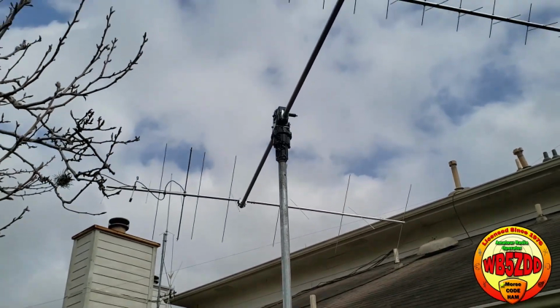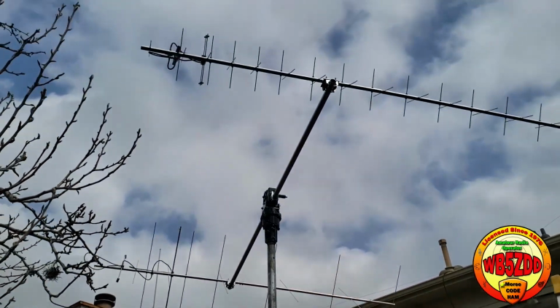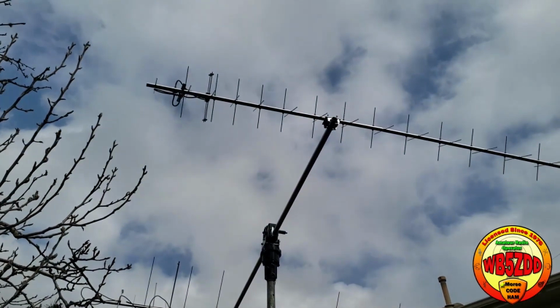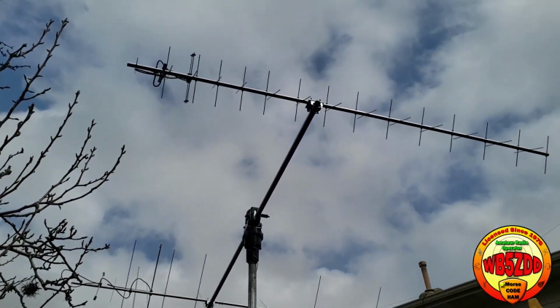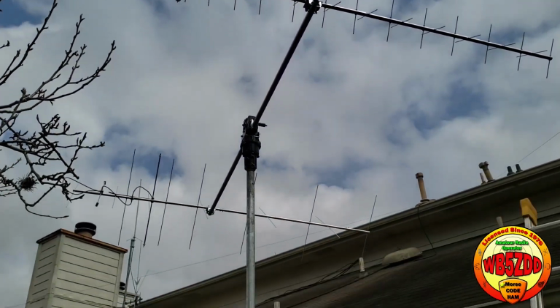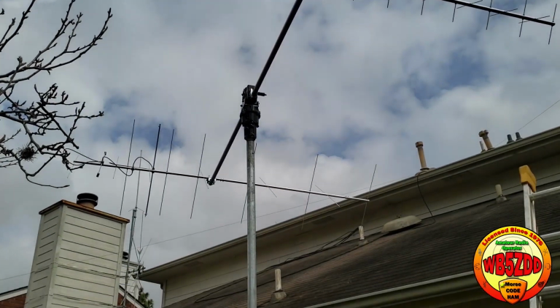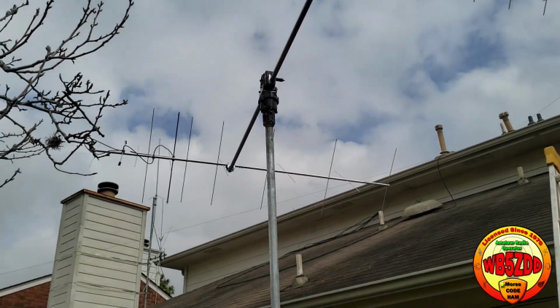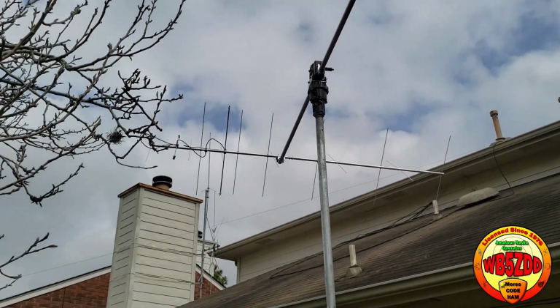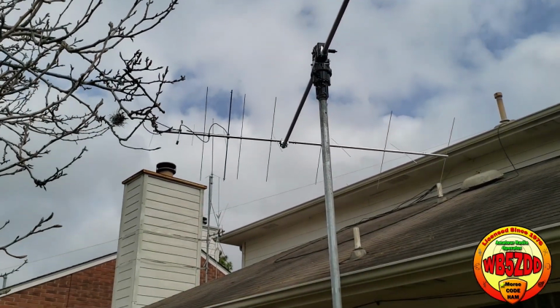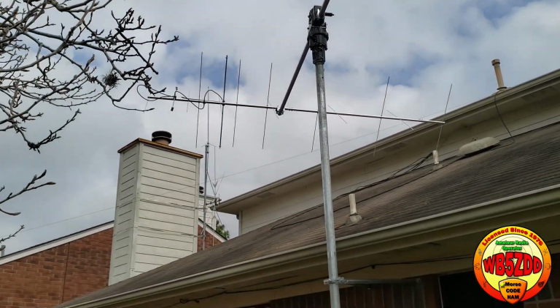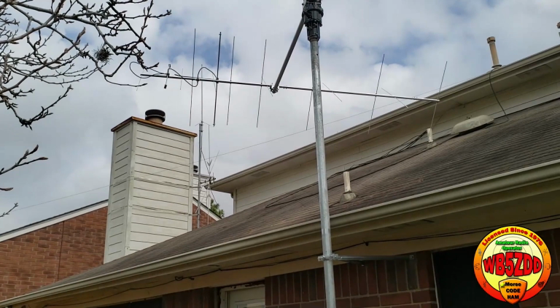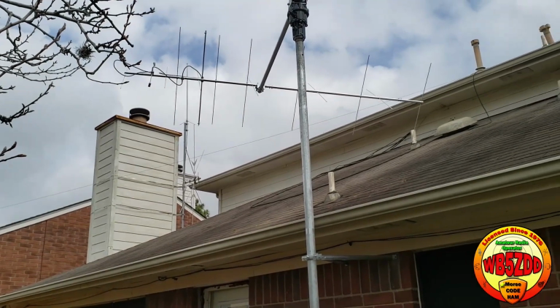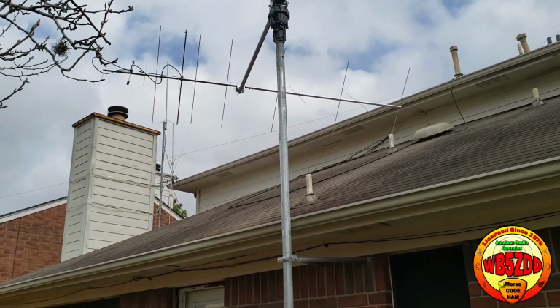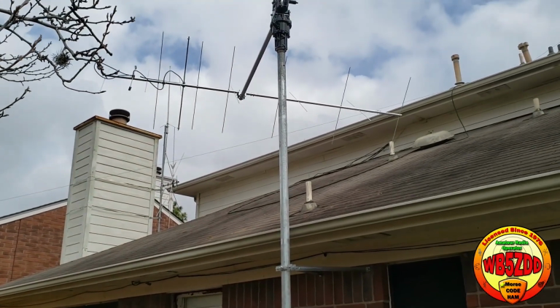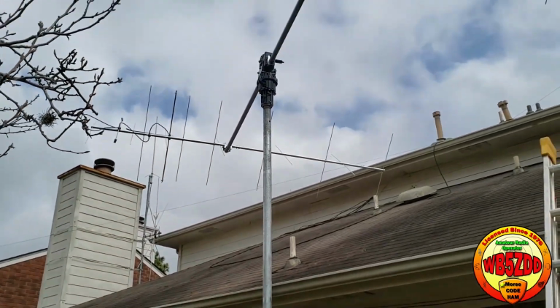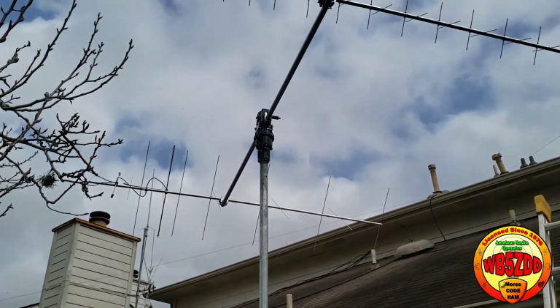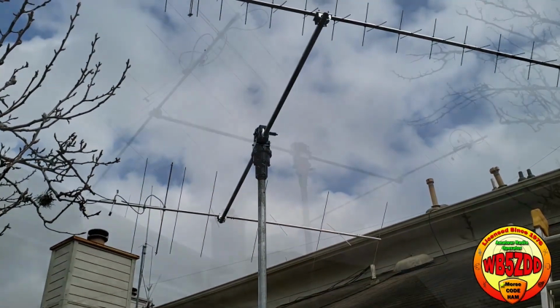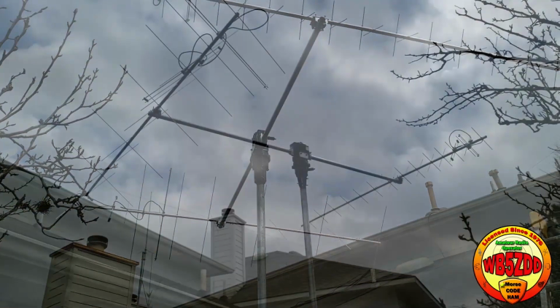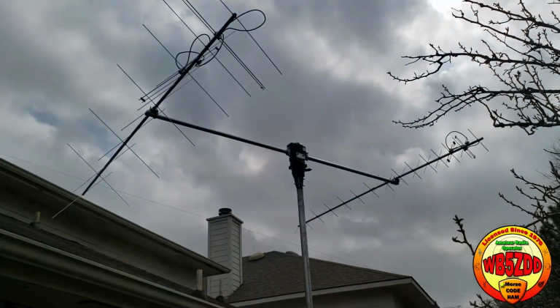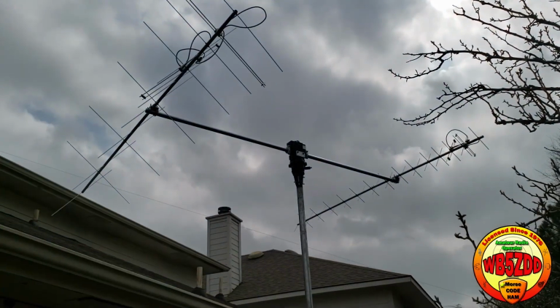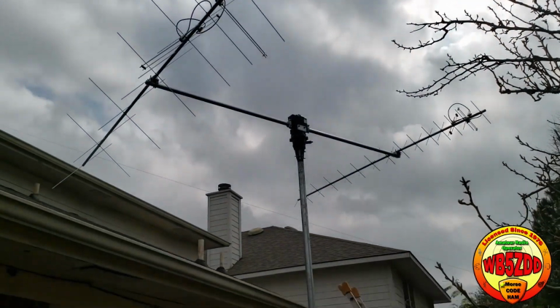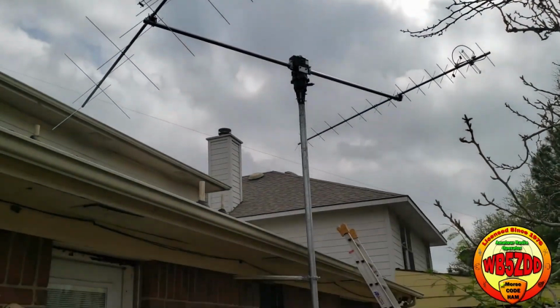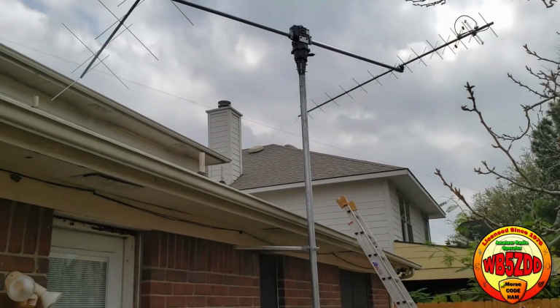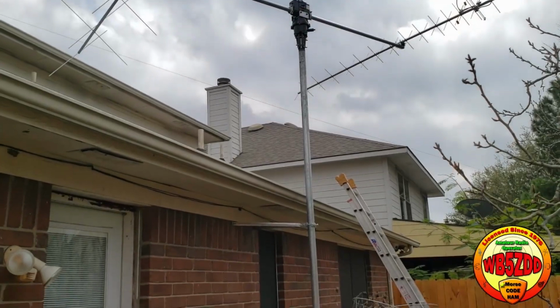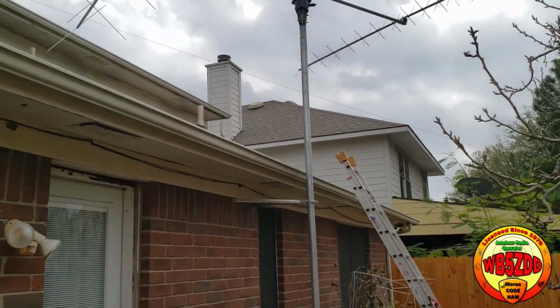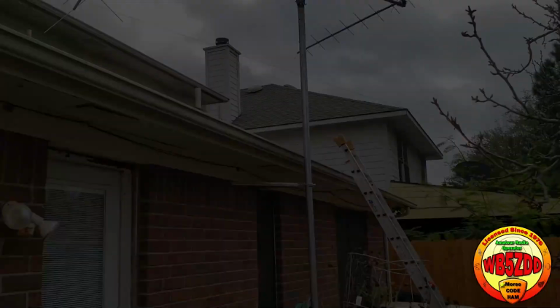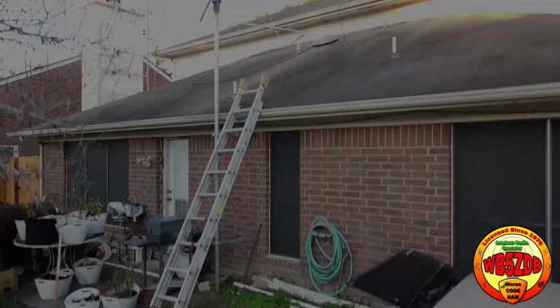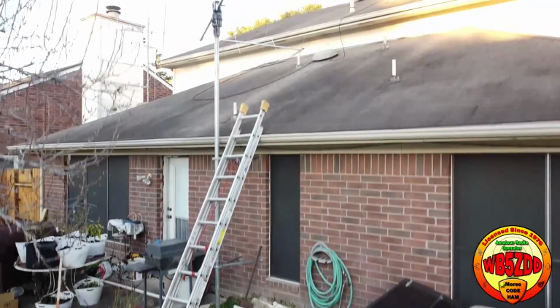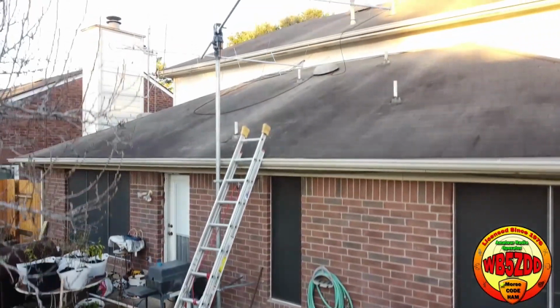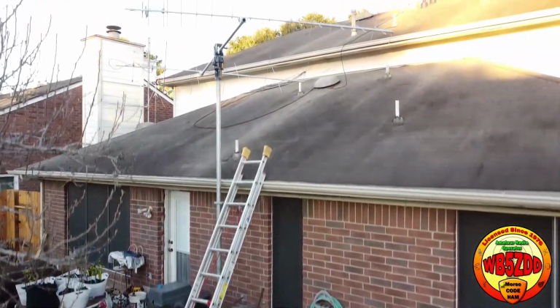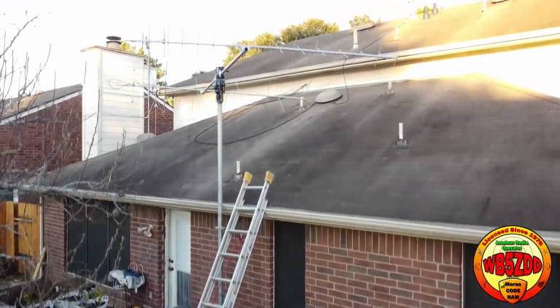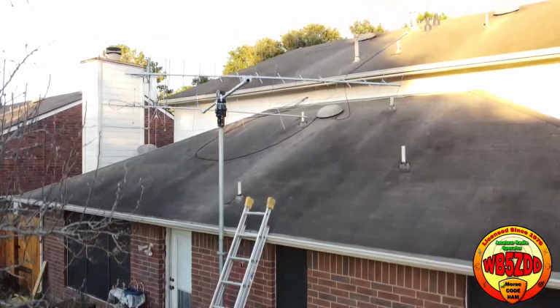that is stuck down inside the two-inch plumber's pipe. The idea there is that I'll be able to raise this antenna up another eight and a half feet and get a little more distance — maybe get some better horizon to horizon coverage on the satellite passes.